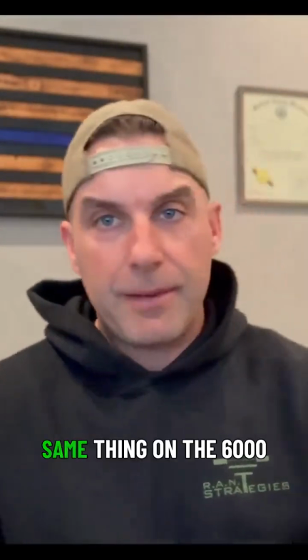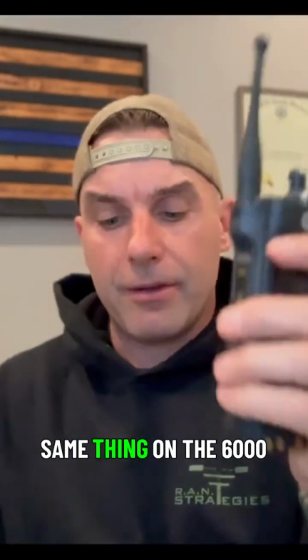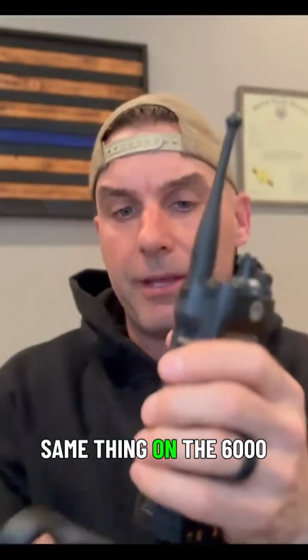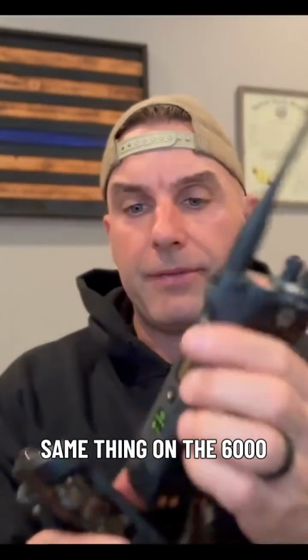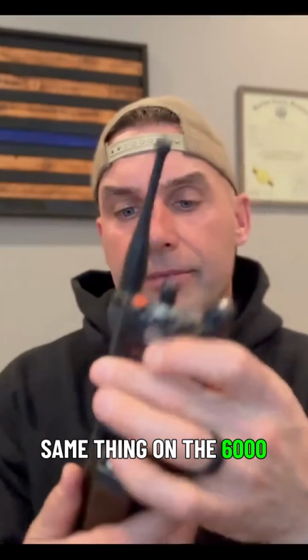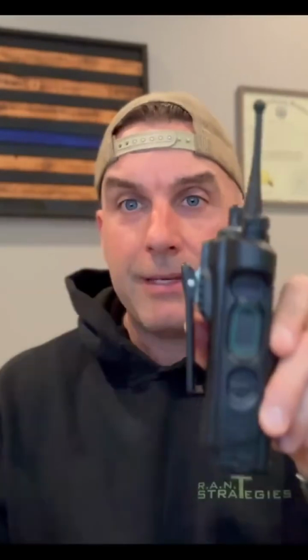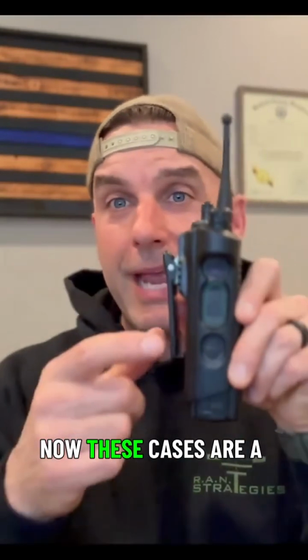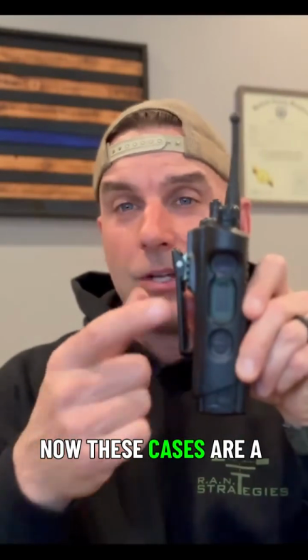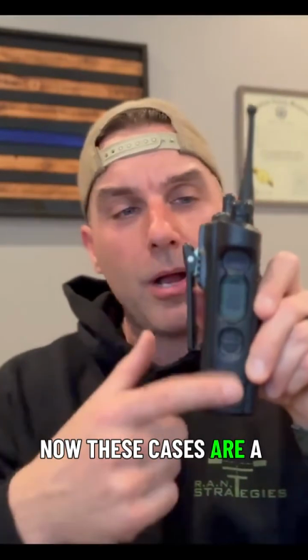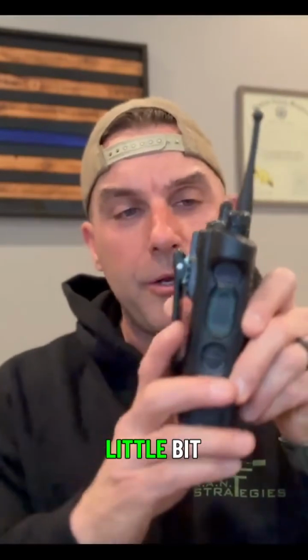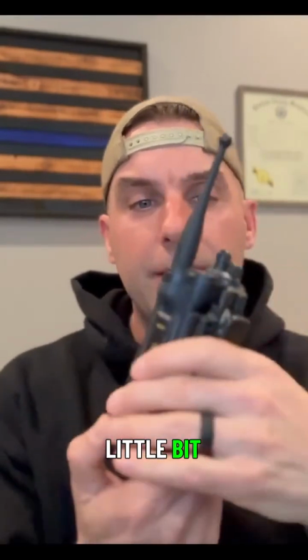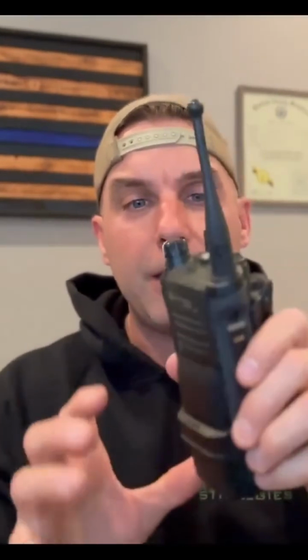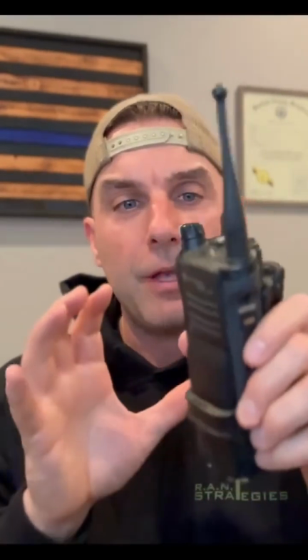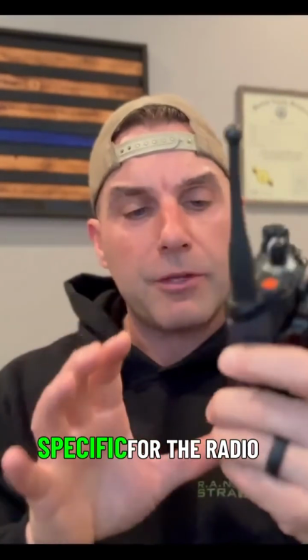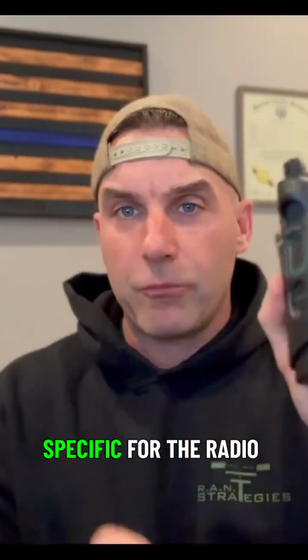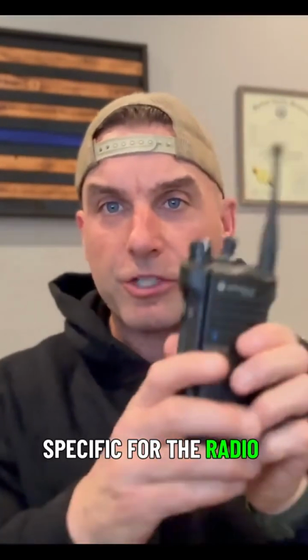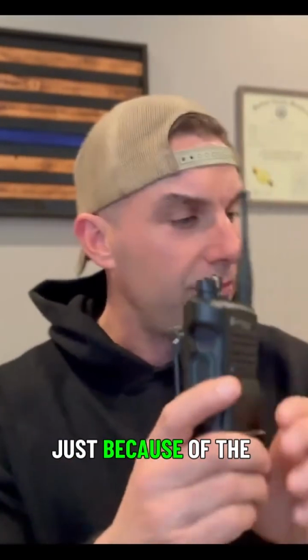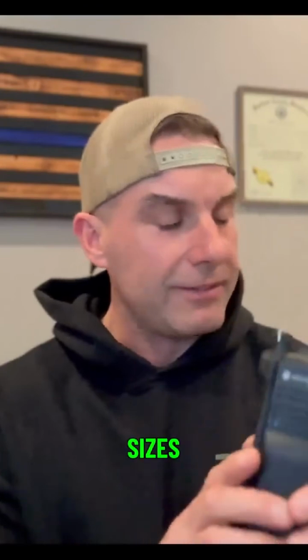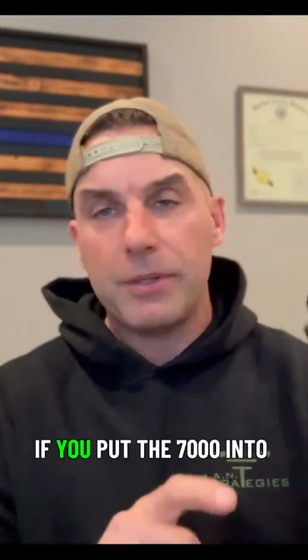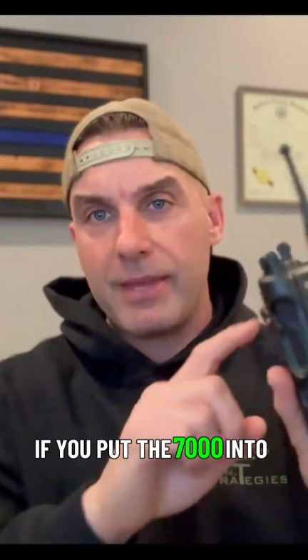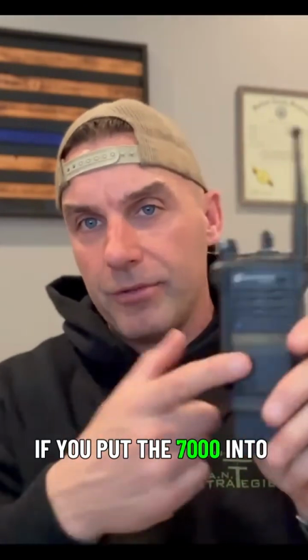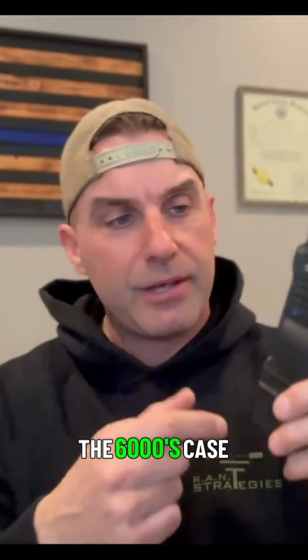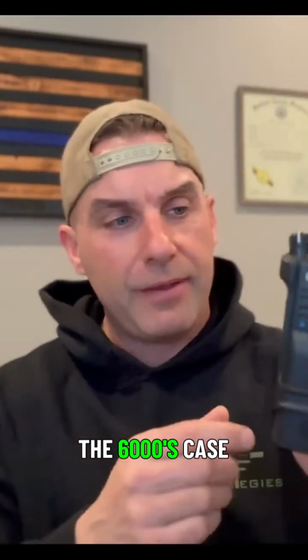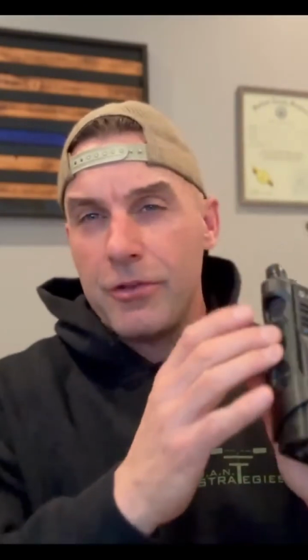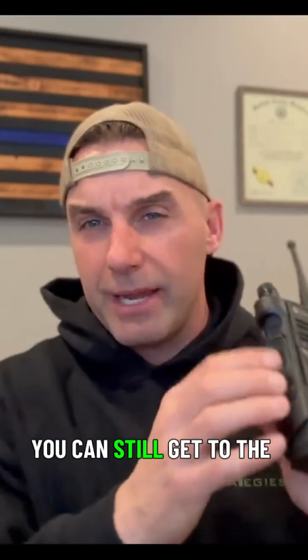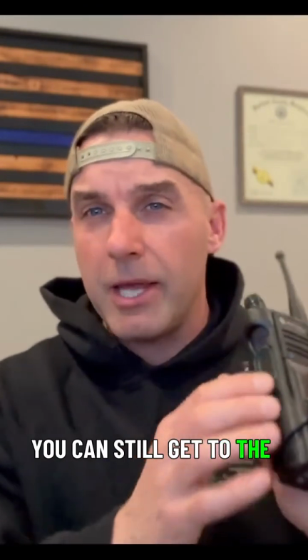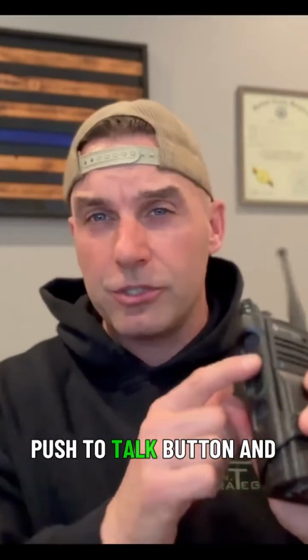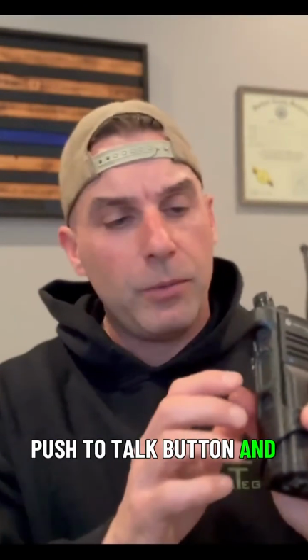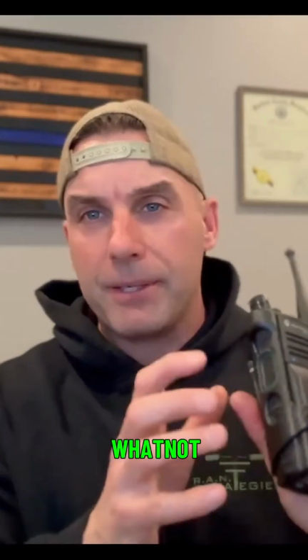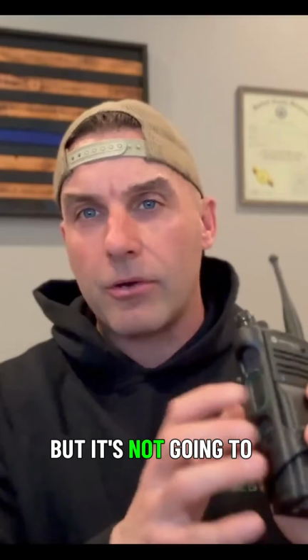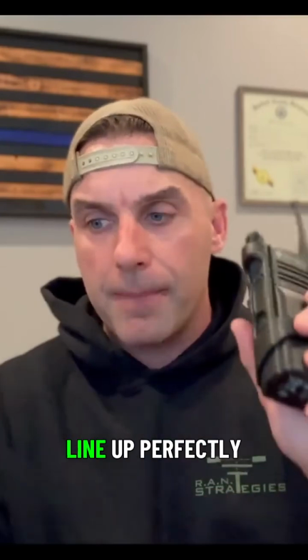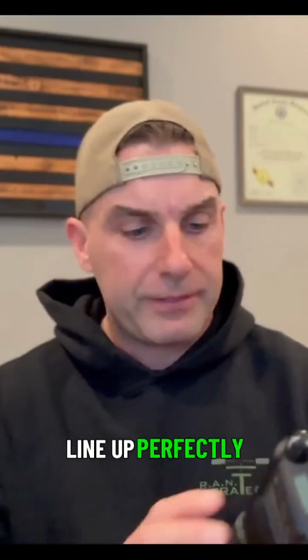Same thing on the 6000. Now, these cases are a little bit specific for the radio just because of the size. If you put the 7000 into the 6000's case, you'd still get to the push-to-talk button and whatnot, but it's not going to line up perfectly.